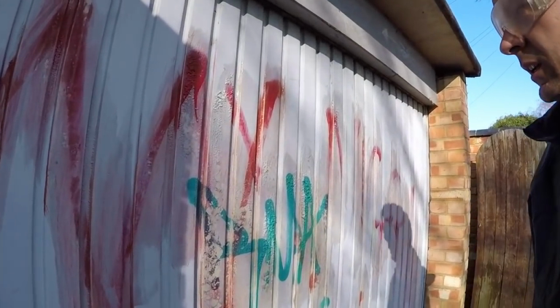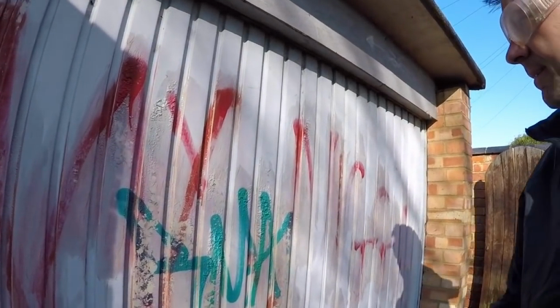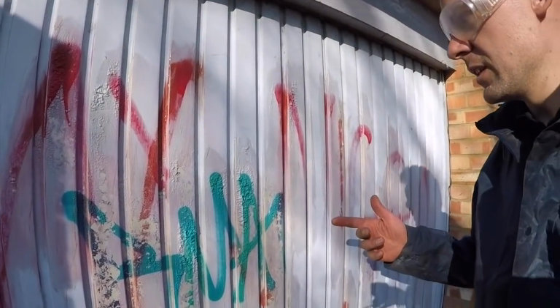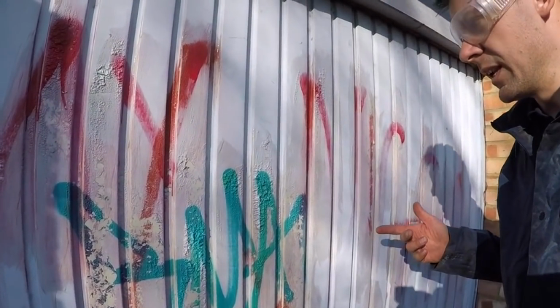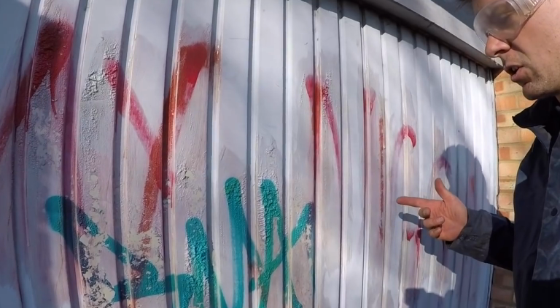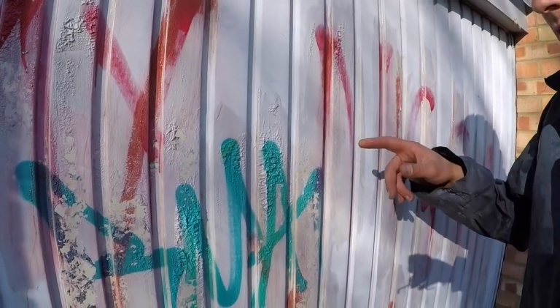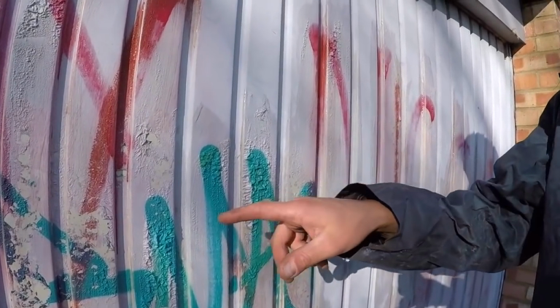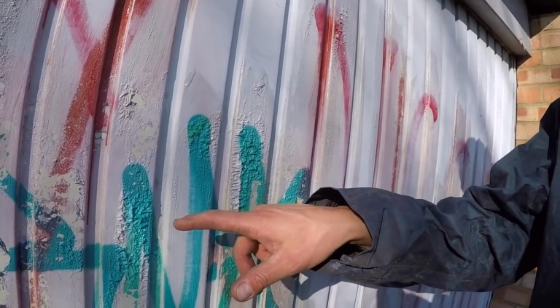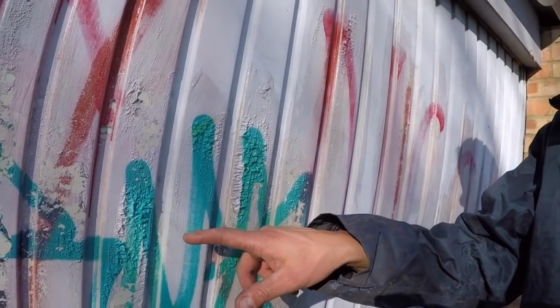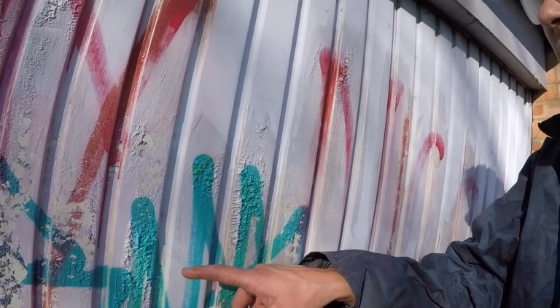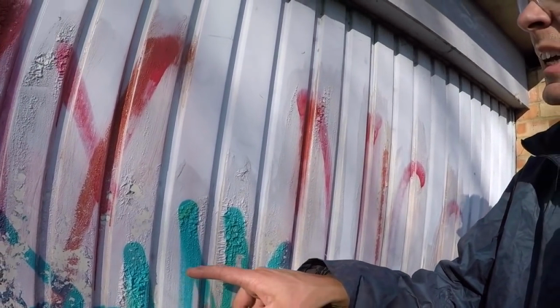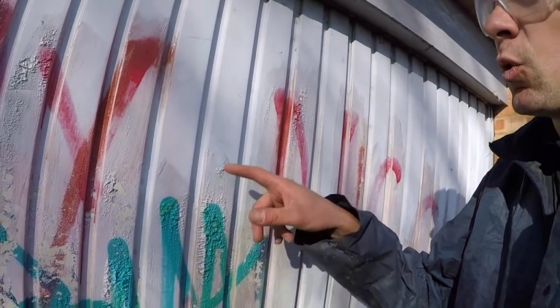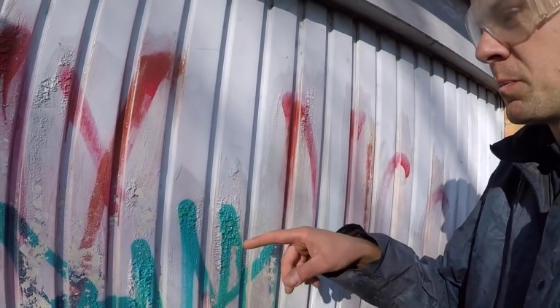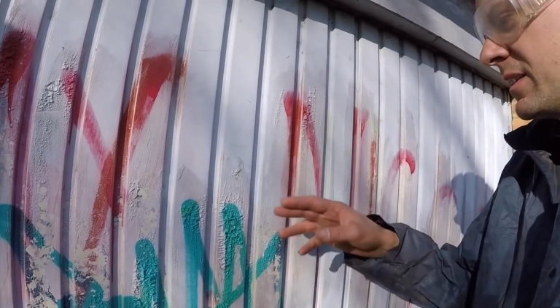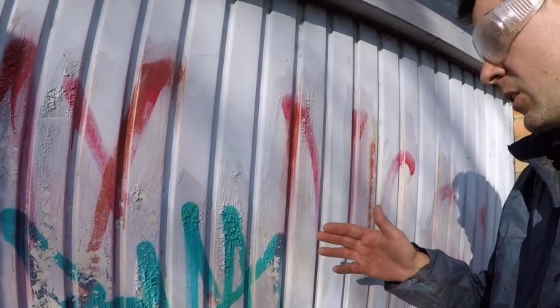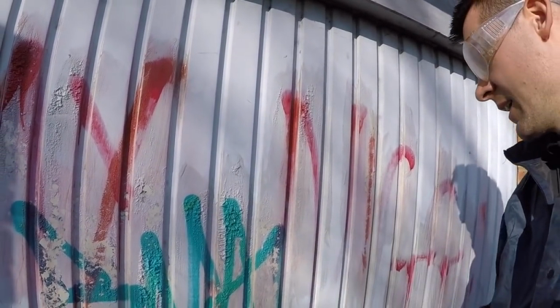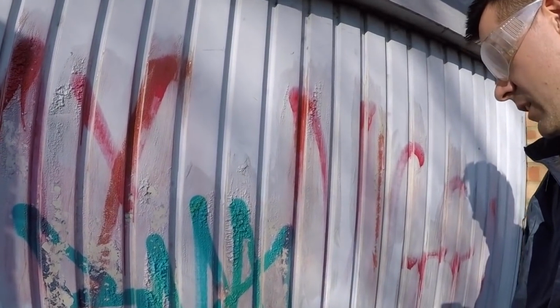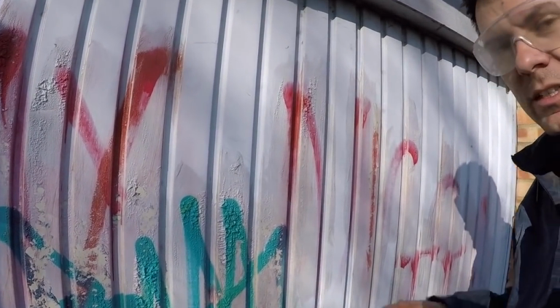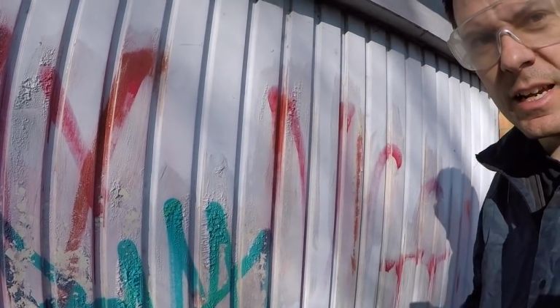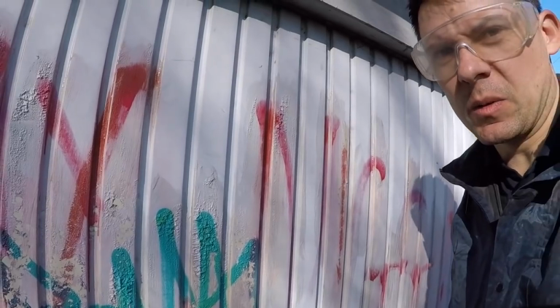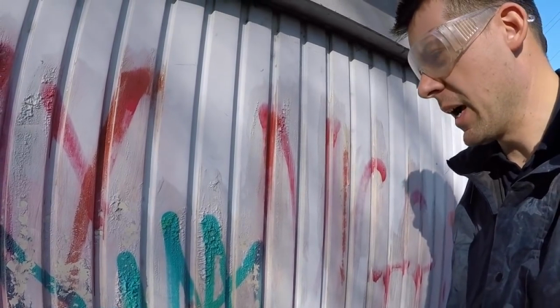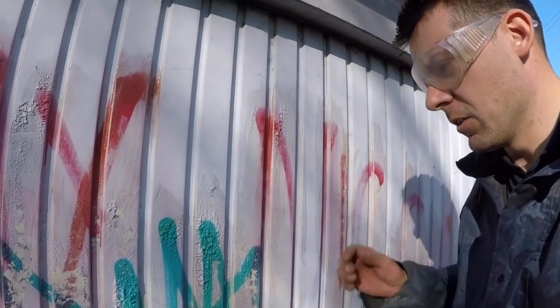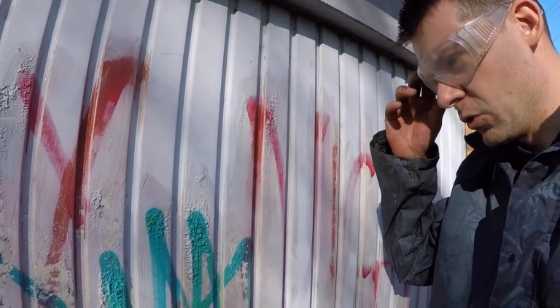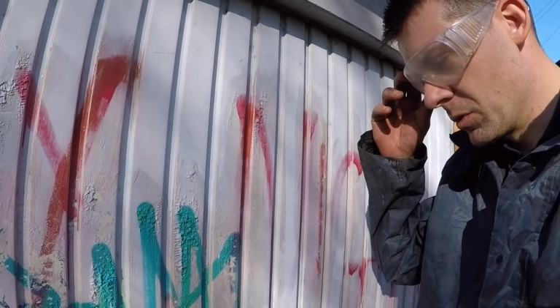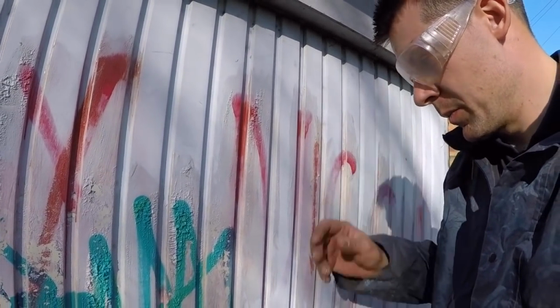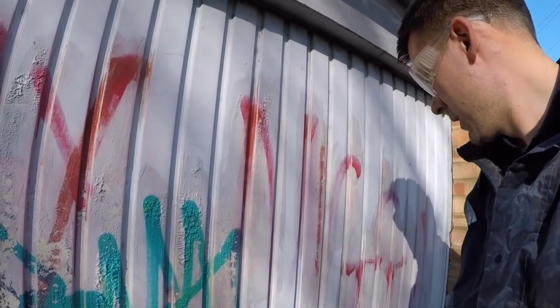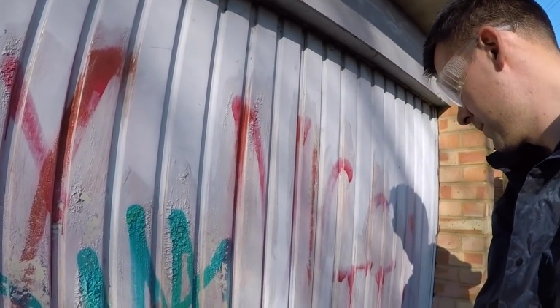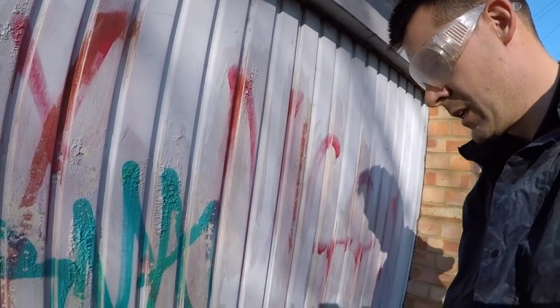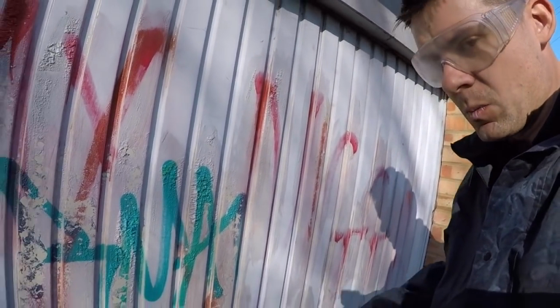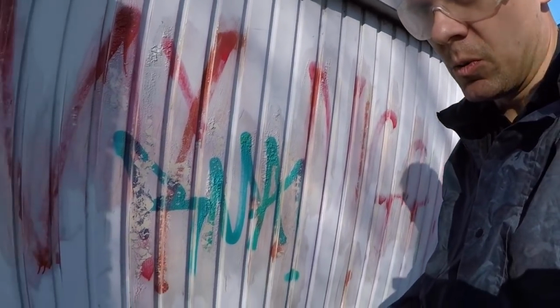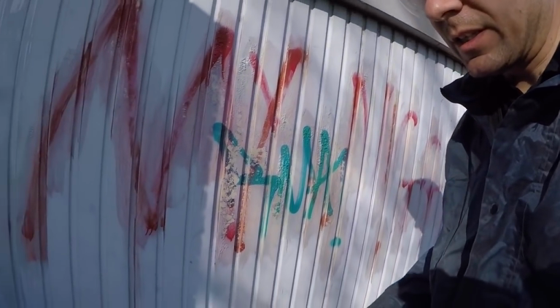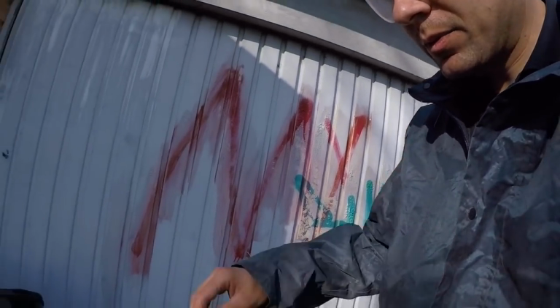It doesn't need to be left long — you can see it already bubbling. The door is painted, so it's going to take off some of the paint off the door as well, but we'll pressure wash it and see what happens.